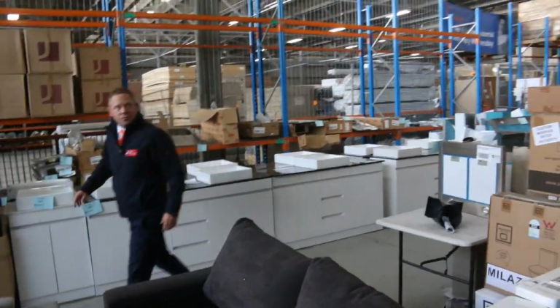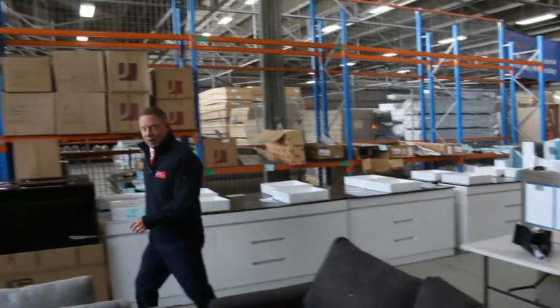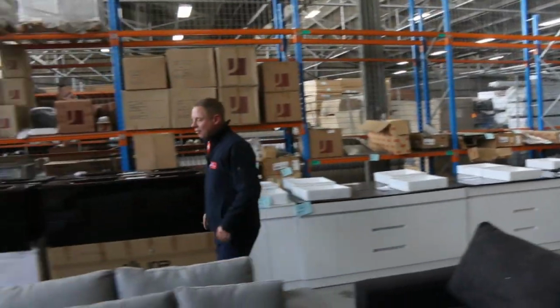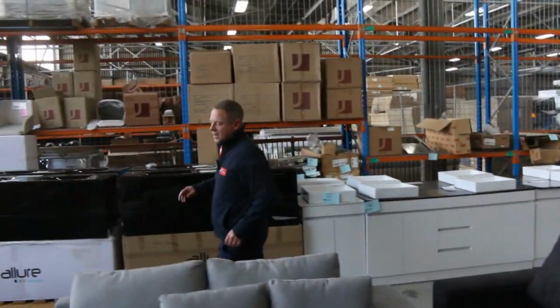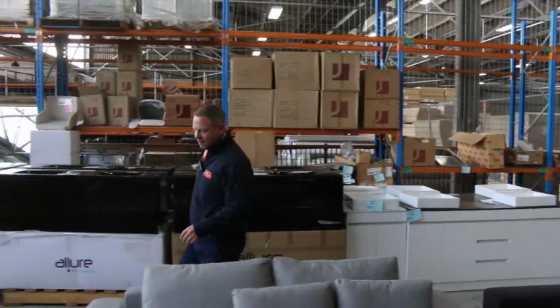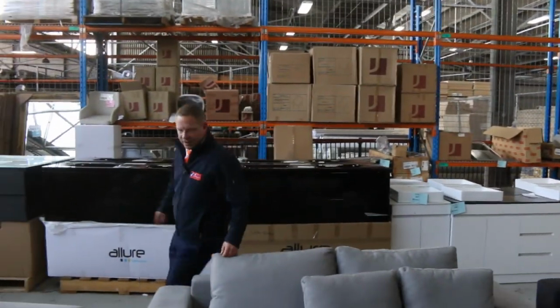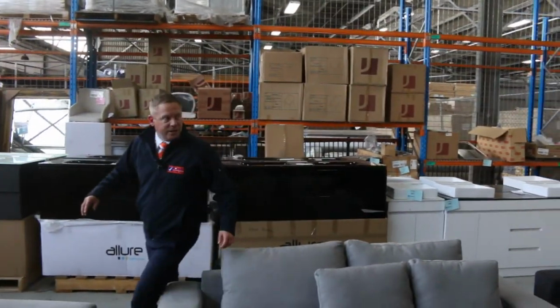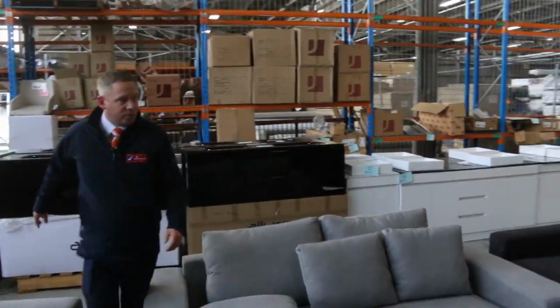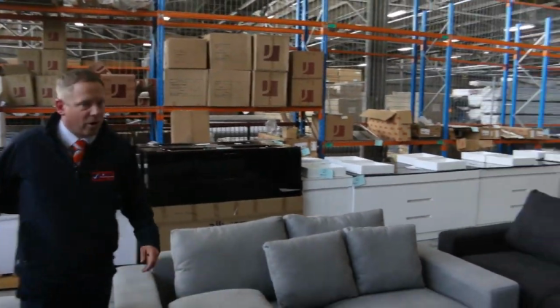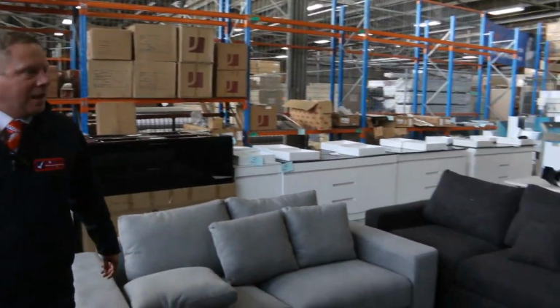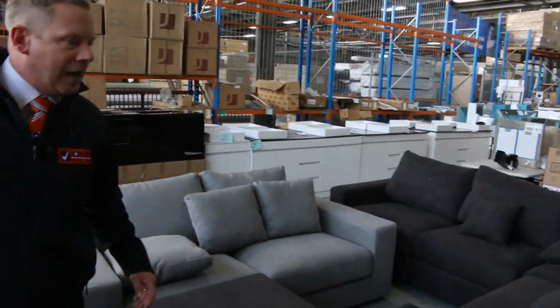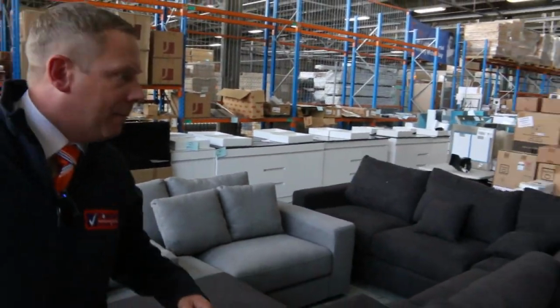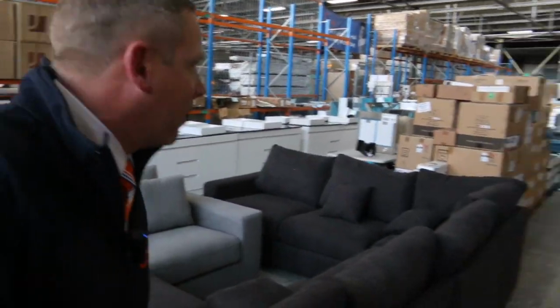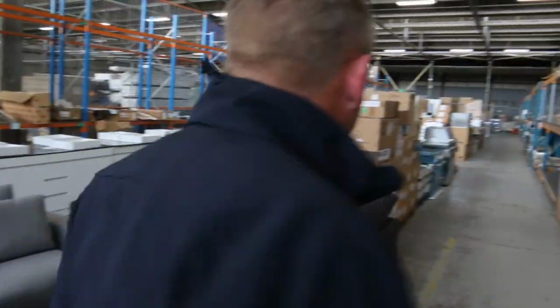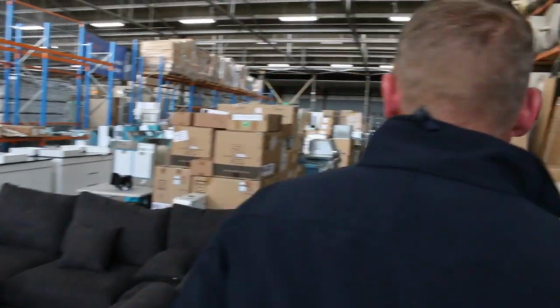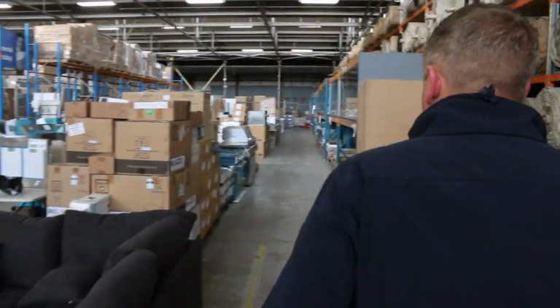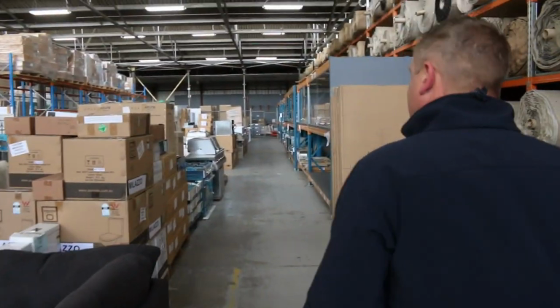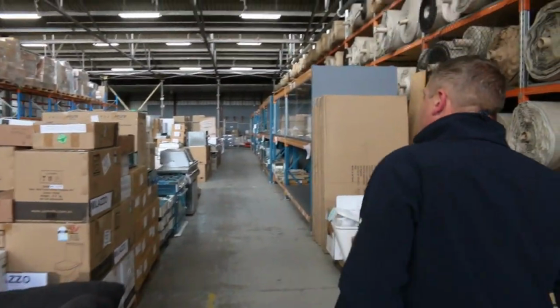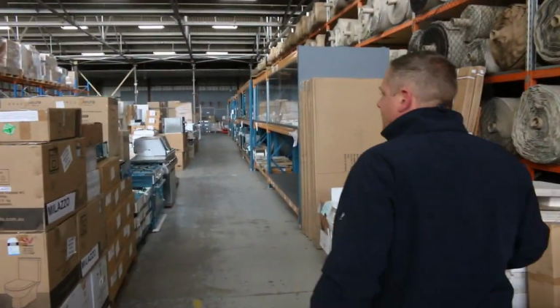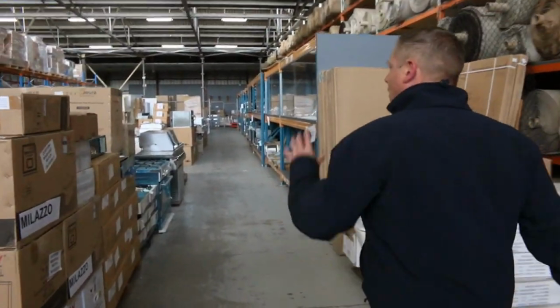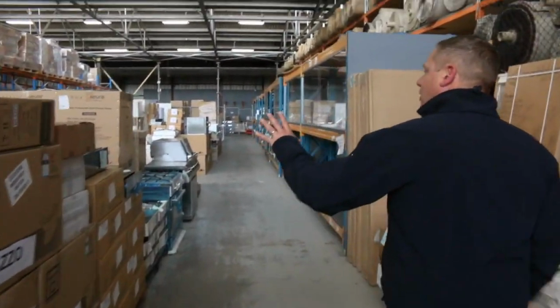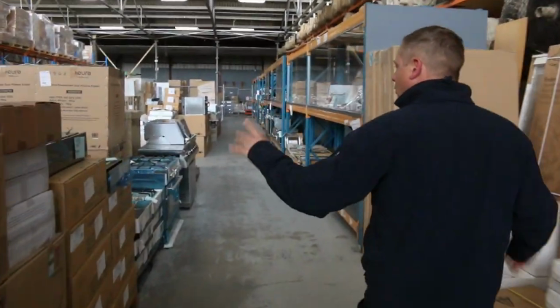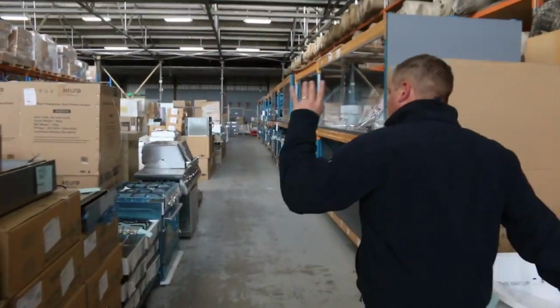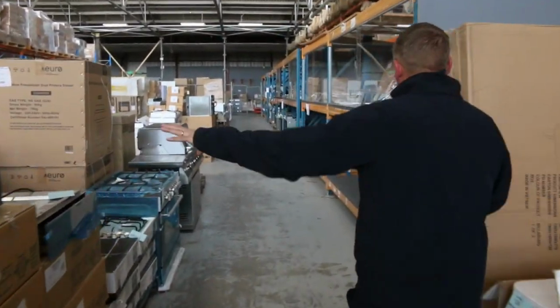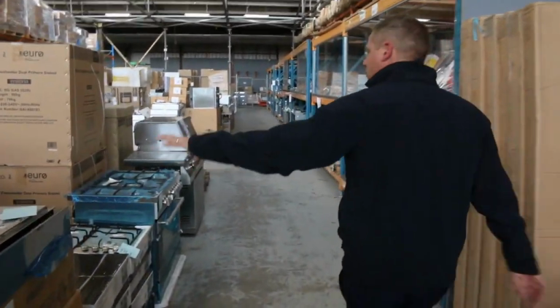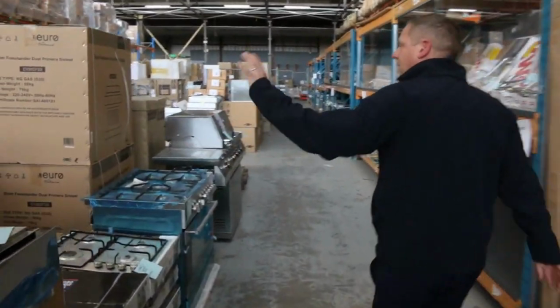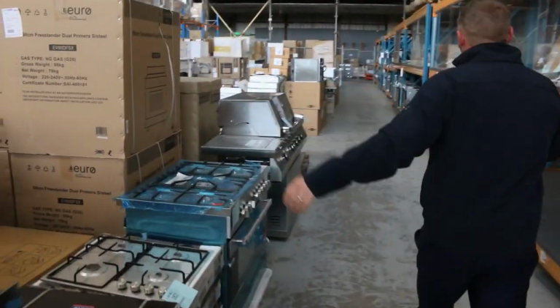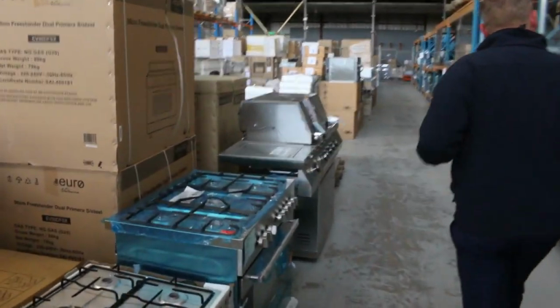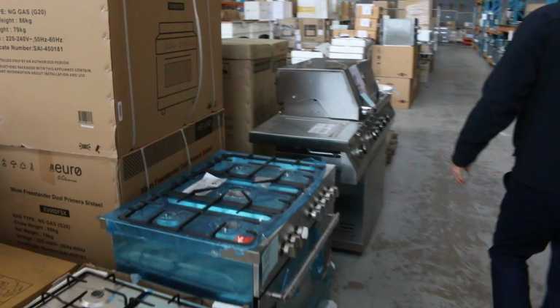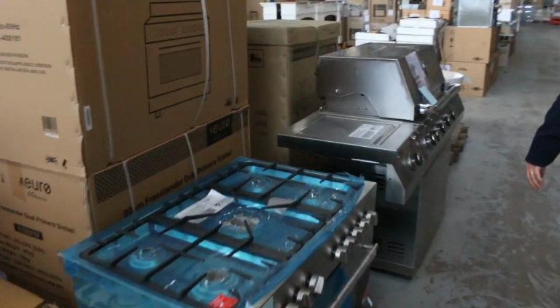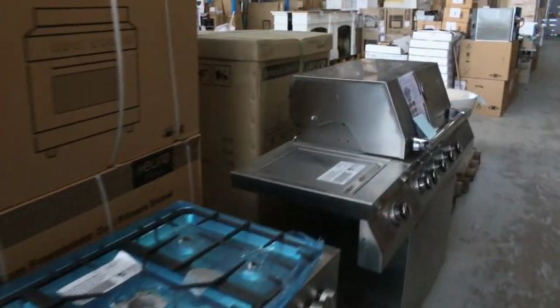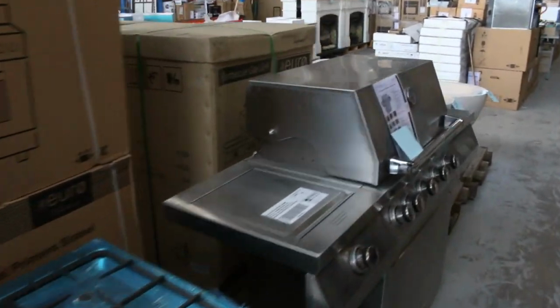I'll spin around and have a look down the back here and see what else we've got. I can see a heap of mirrors, lots and lots of cooktops, warming drawers if you need a warming drawer — we've got about 50 warming drawers.